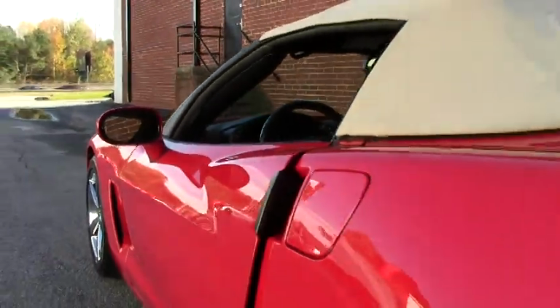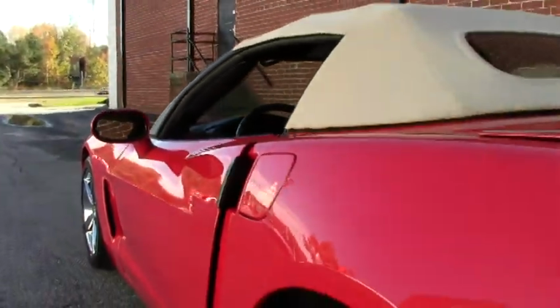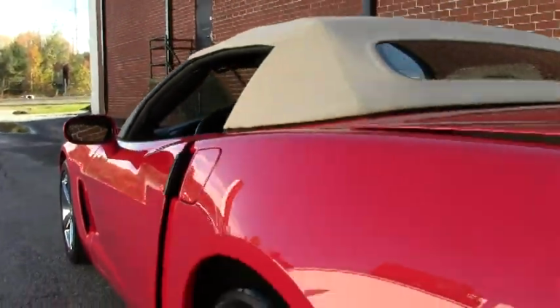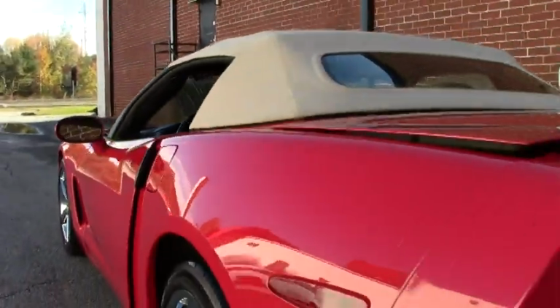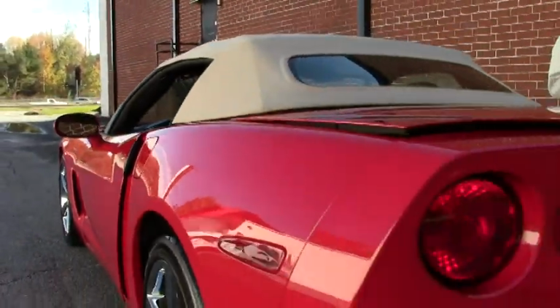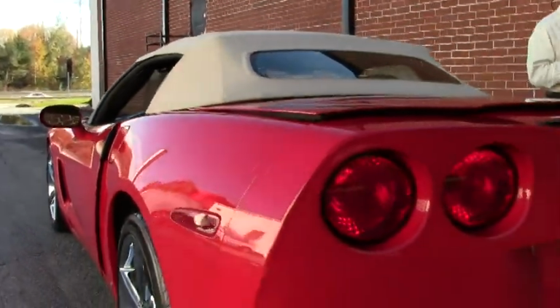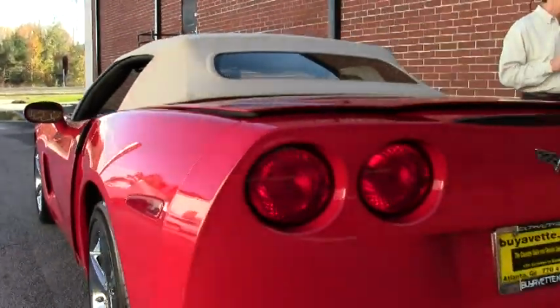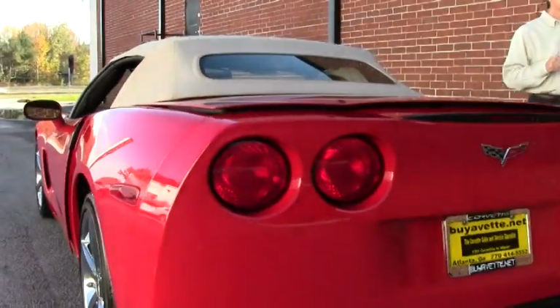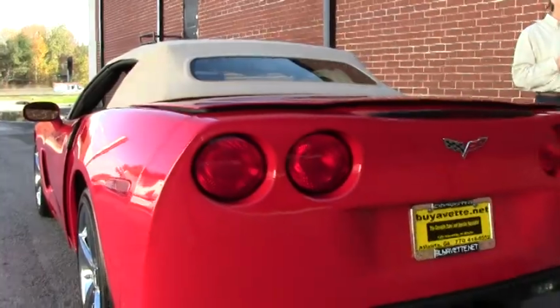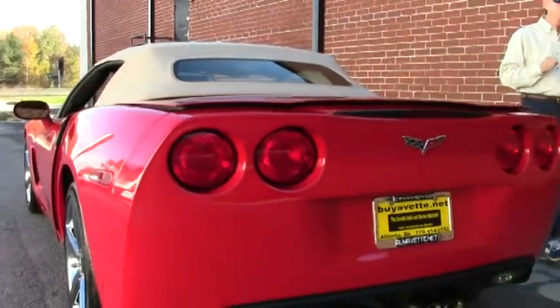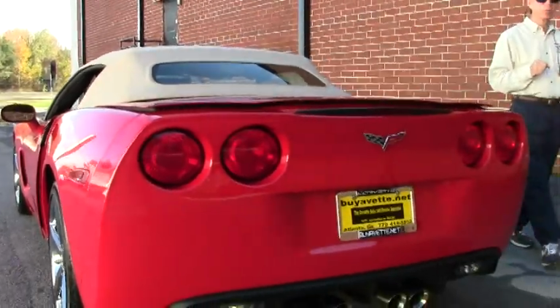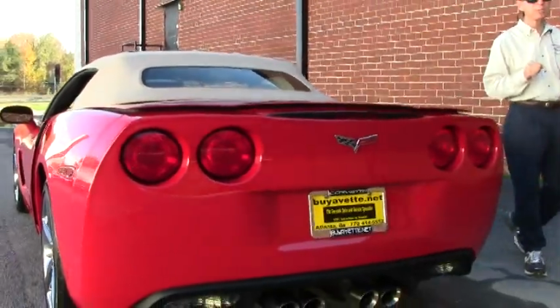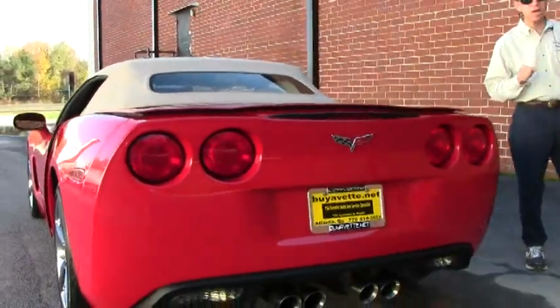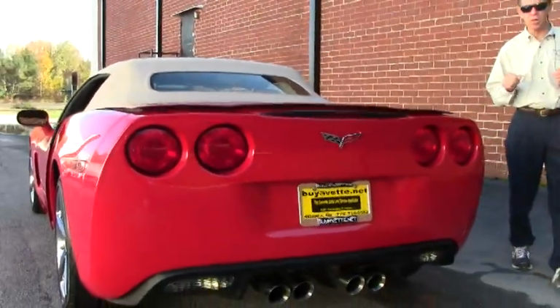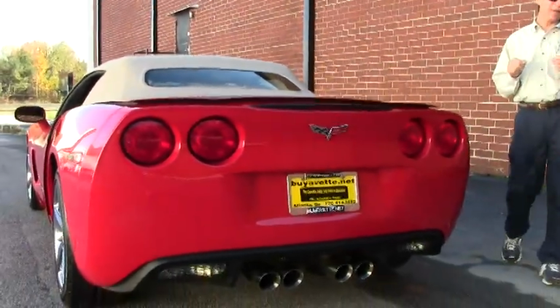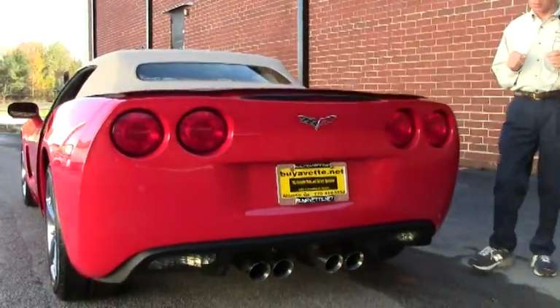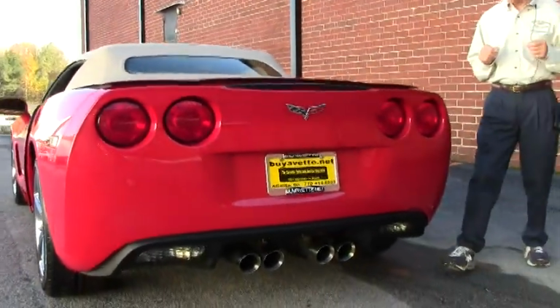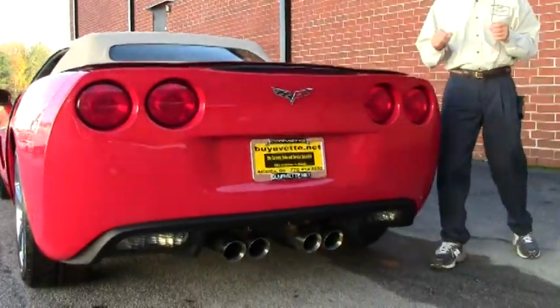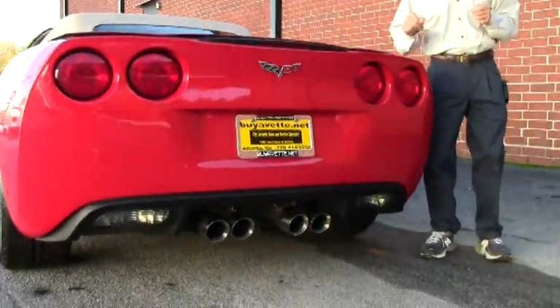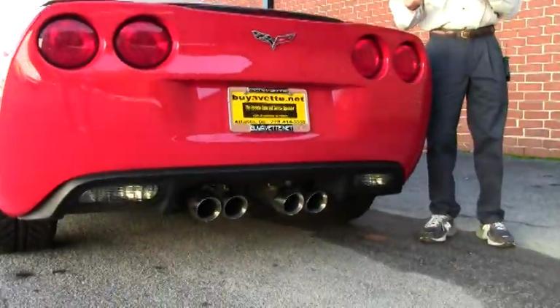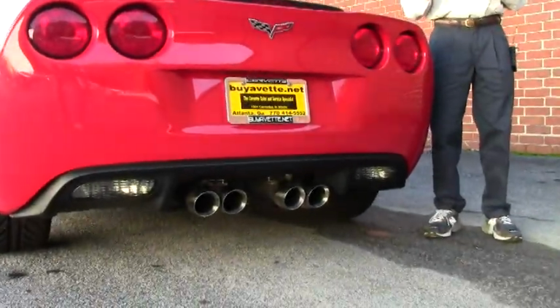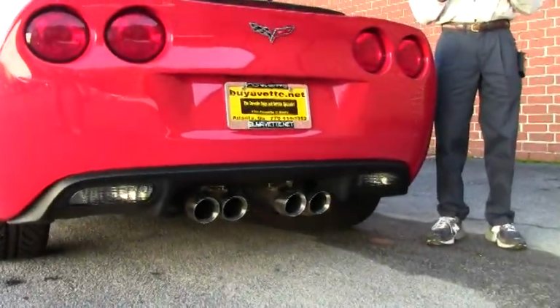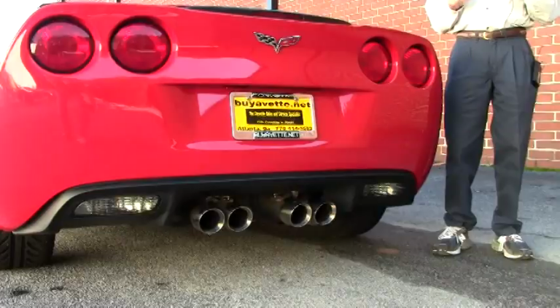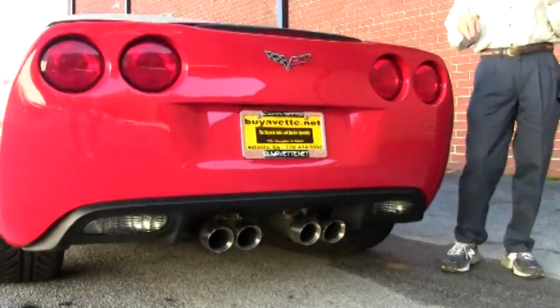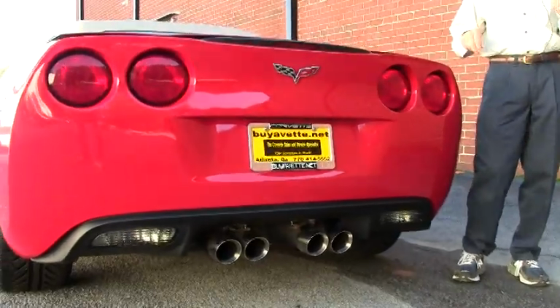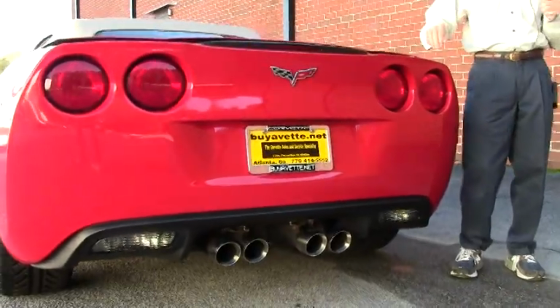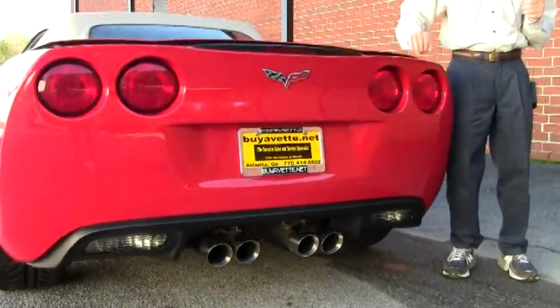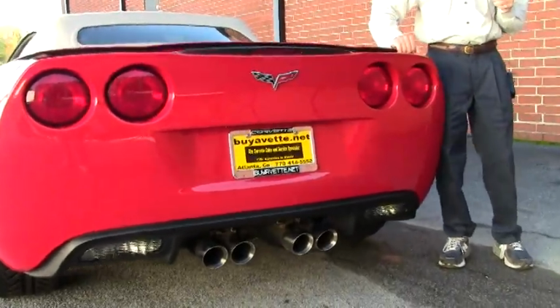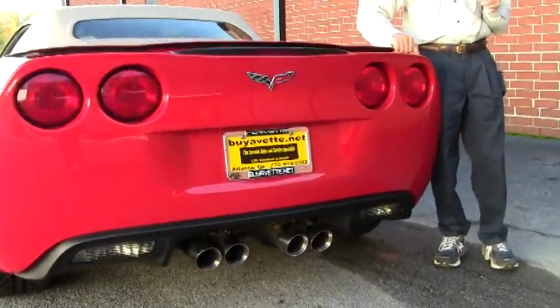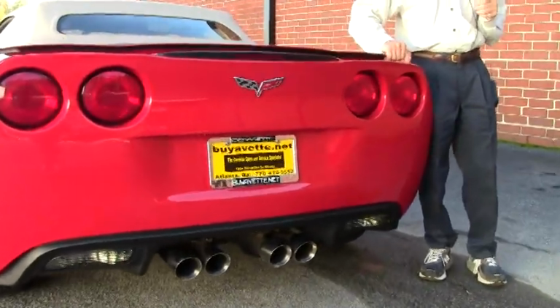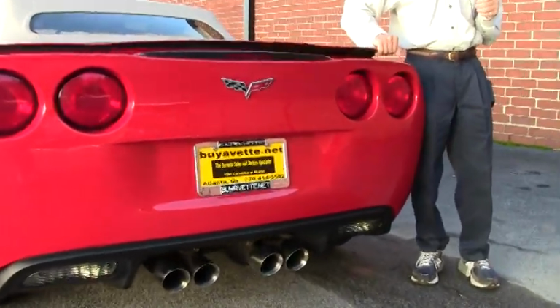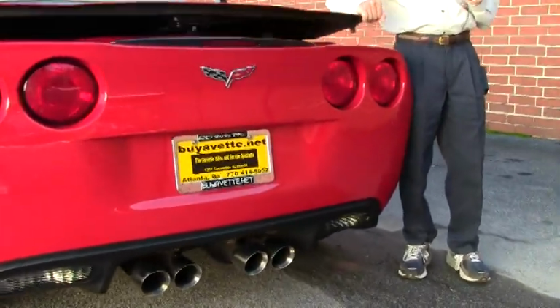Just one example of 125 Corvettes we keep in stock at all times here at BioVet. We're going to walk around and take a look at the paint, the entire car, and the condition.